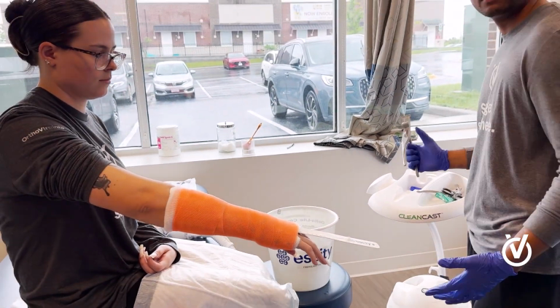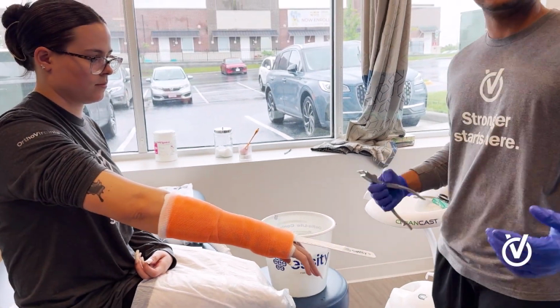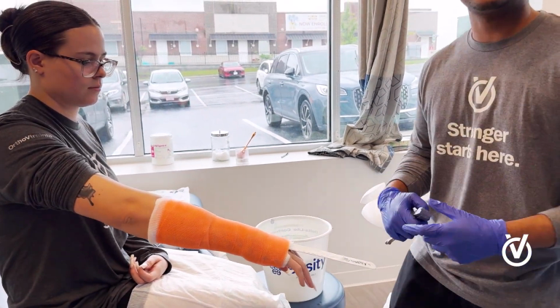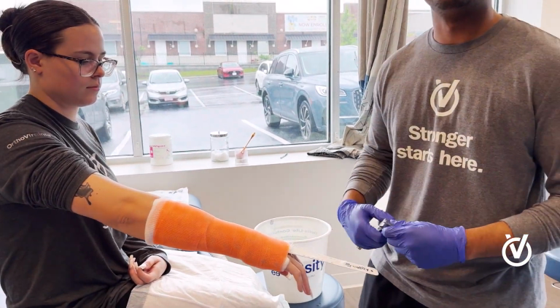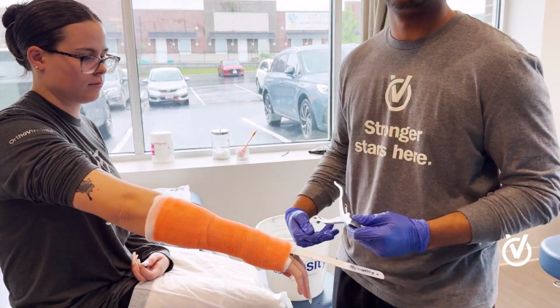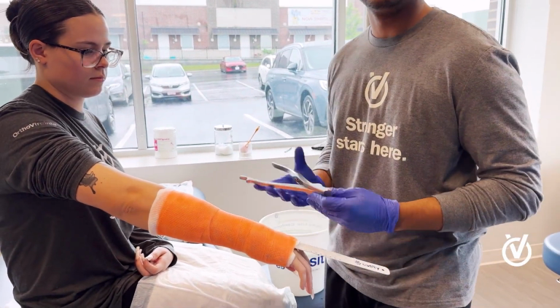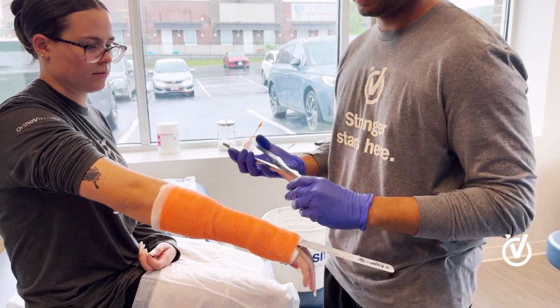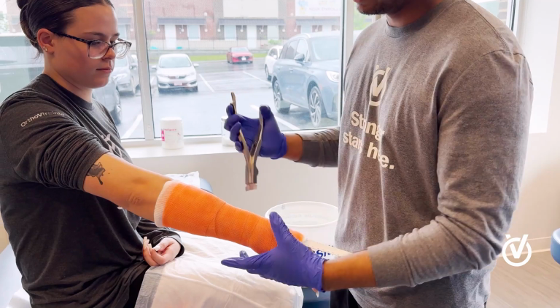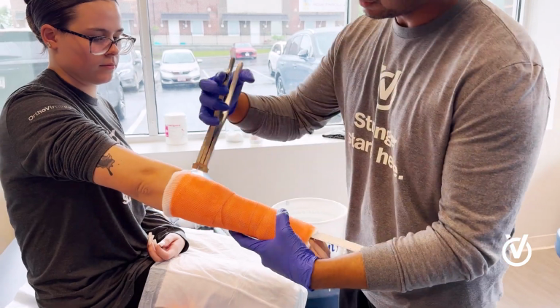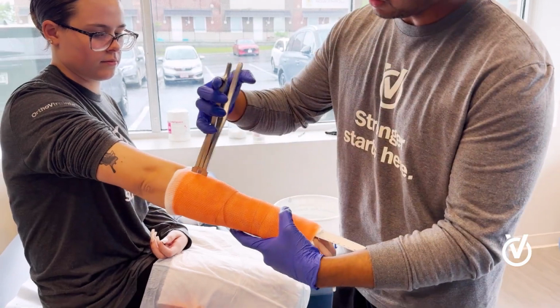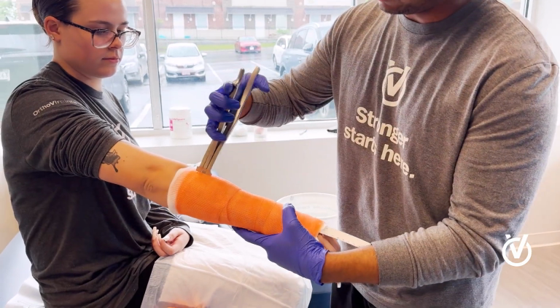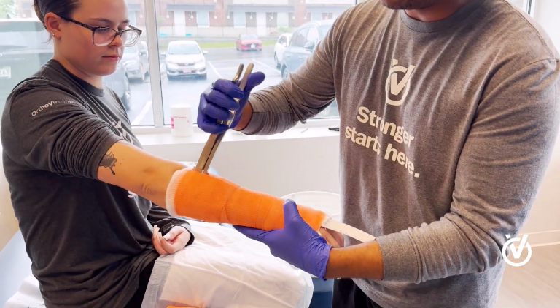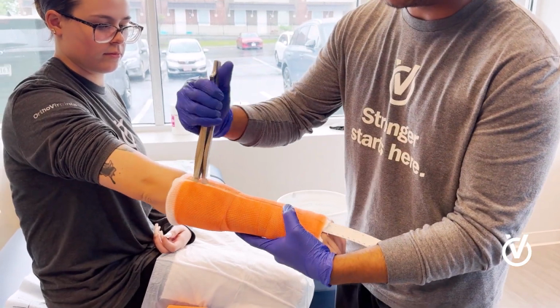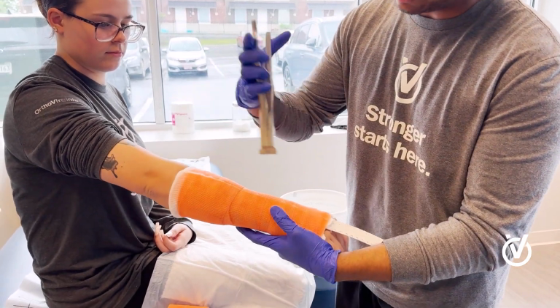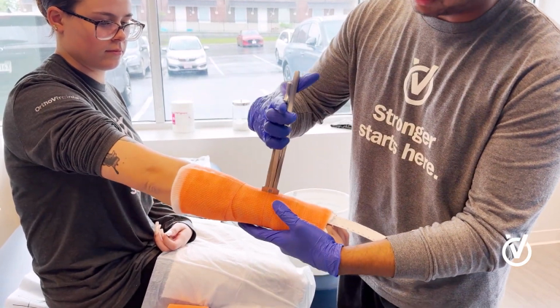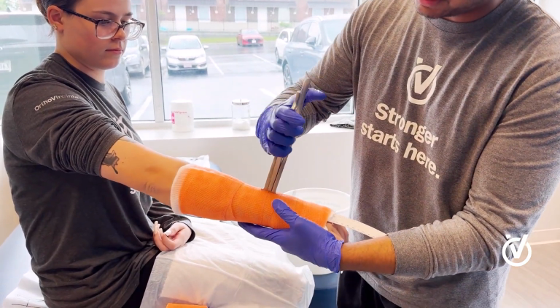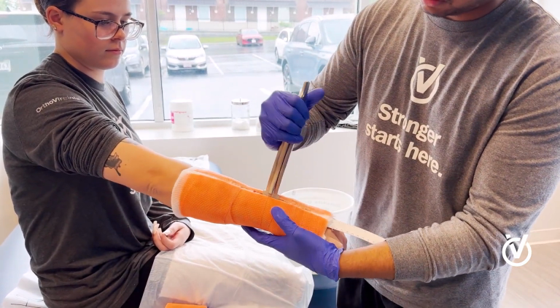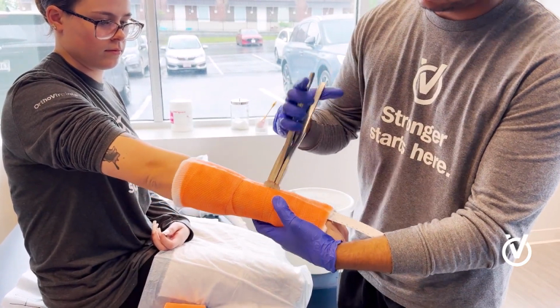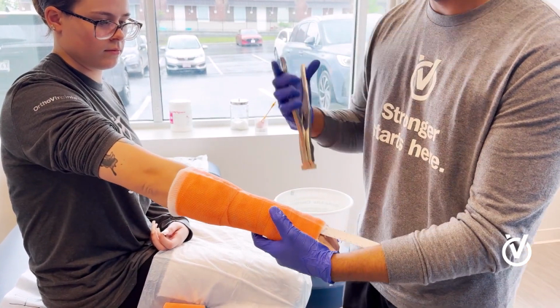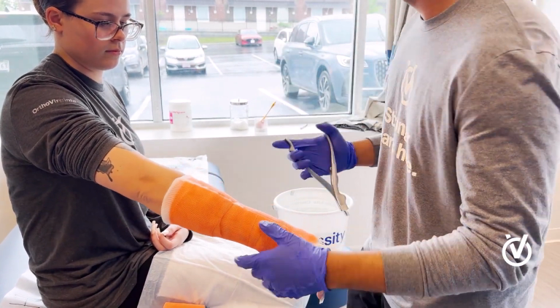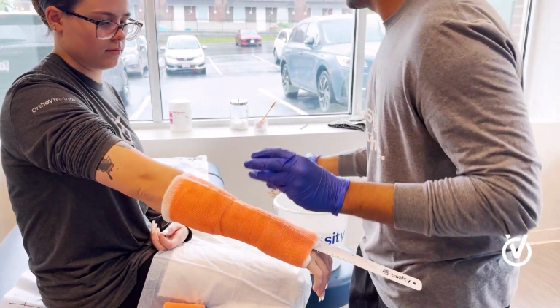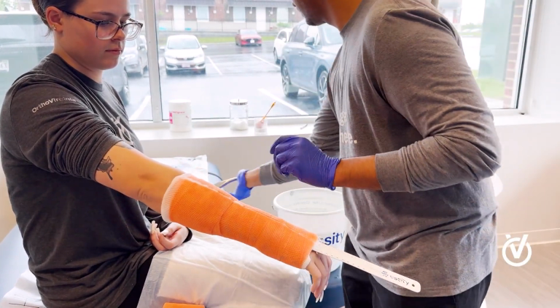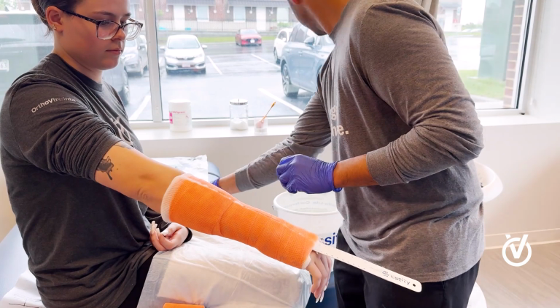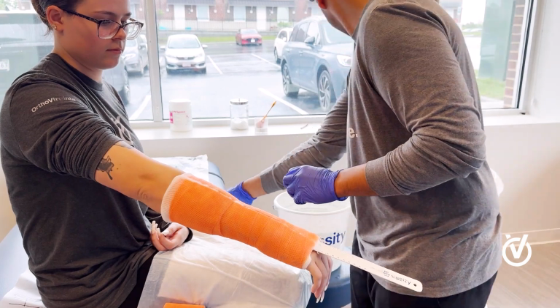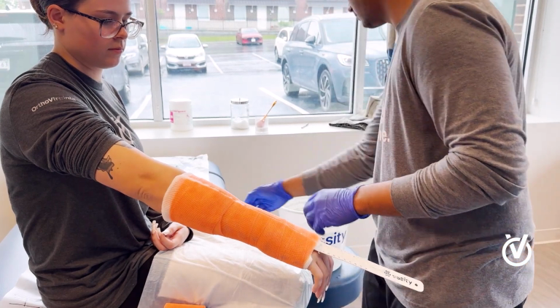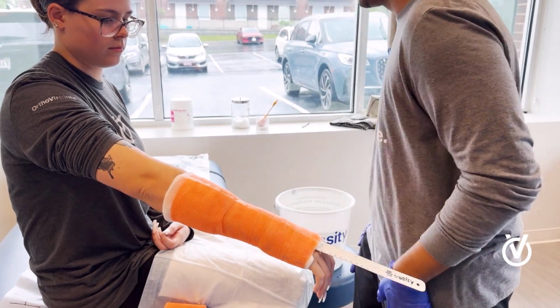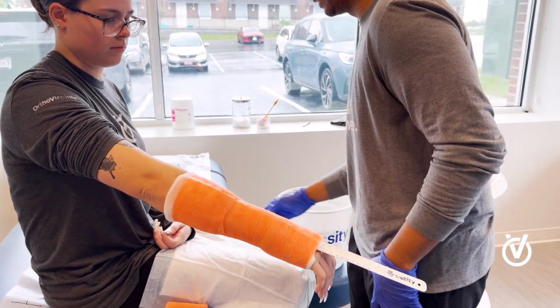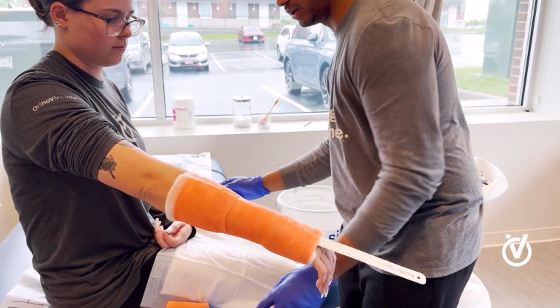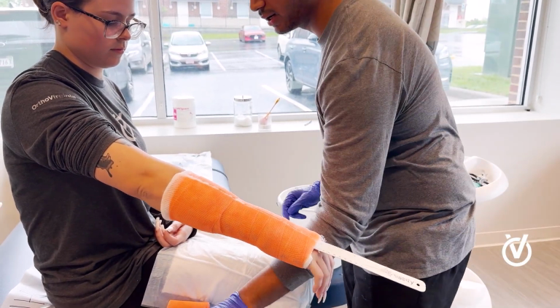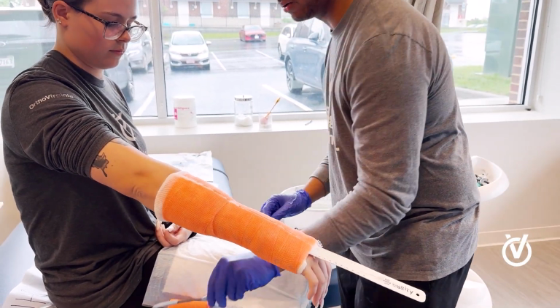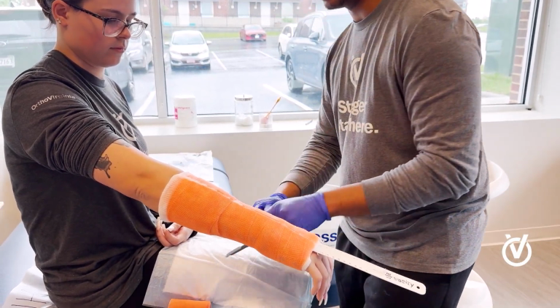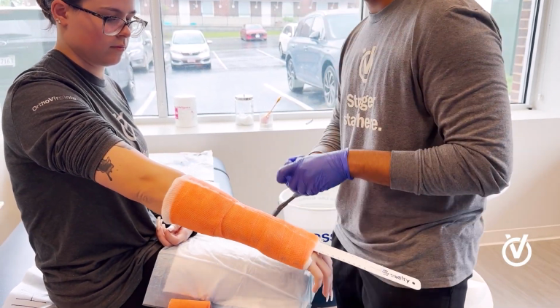And that's the cast off. From there we just crack open the cast, and we're going to cut all the way down.